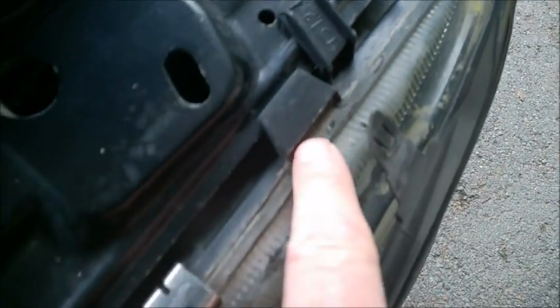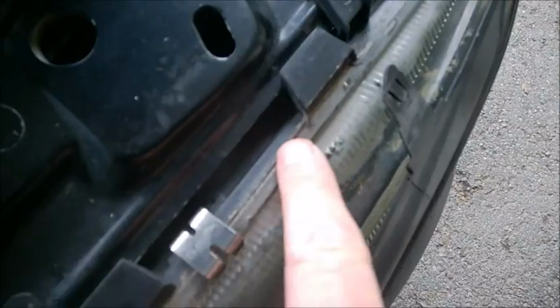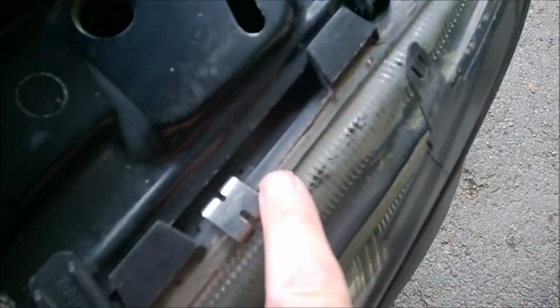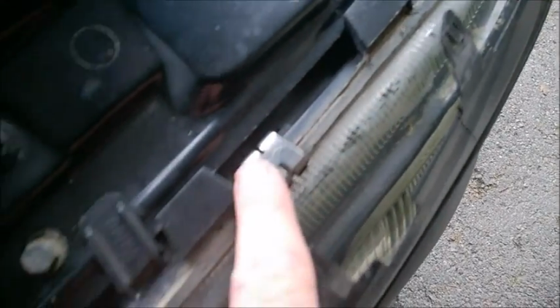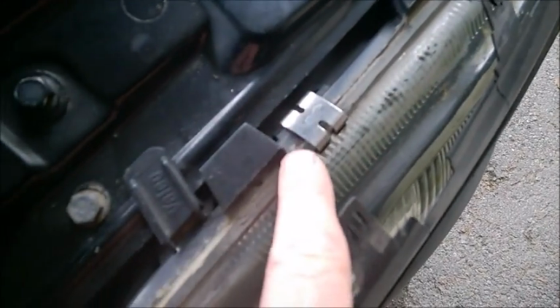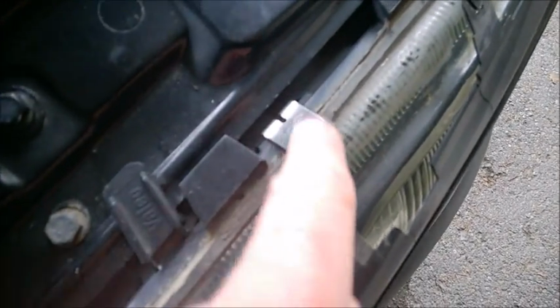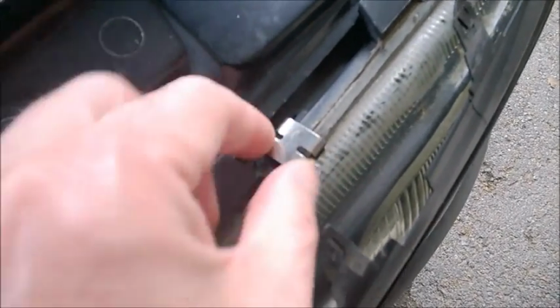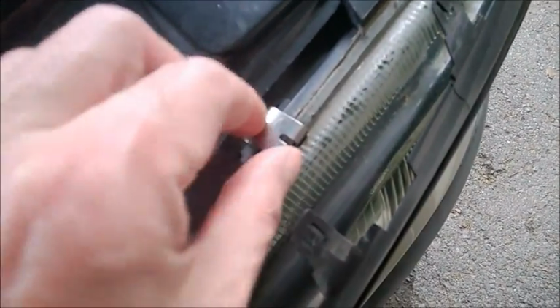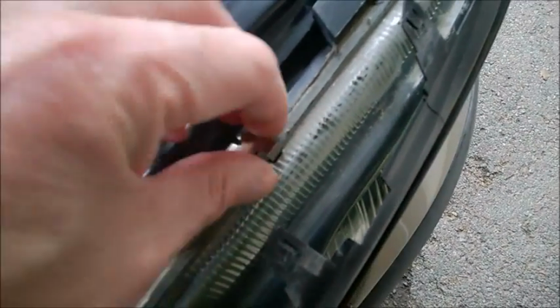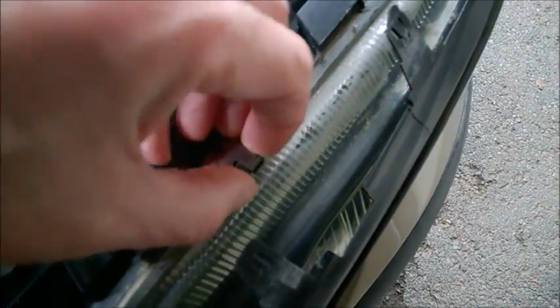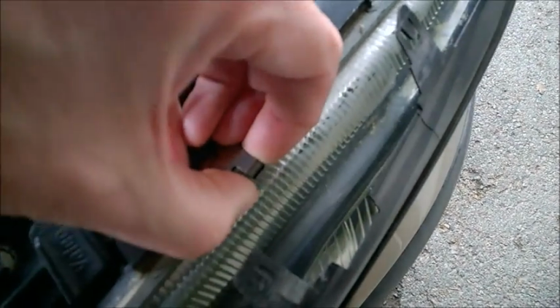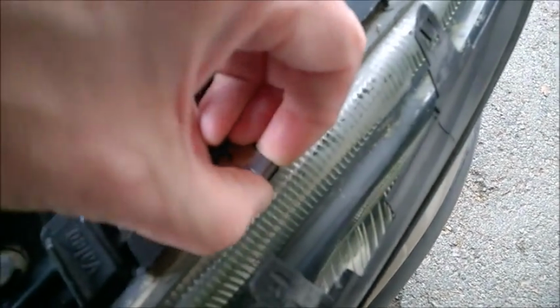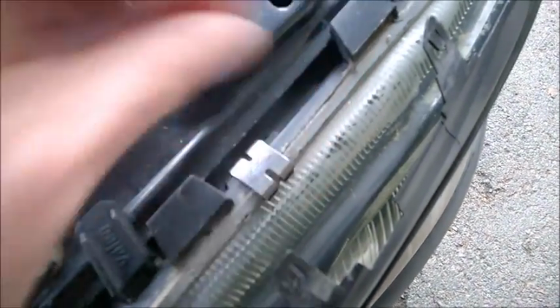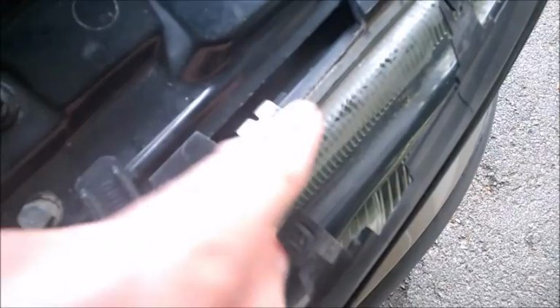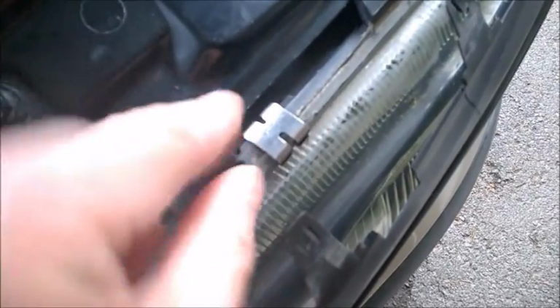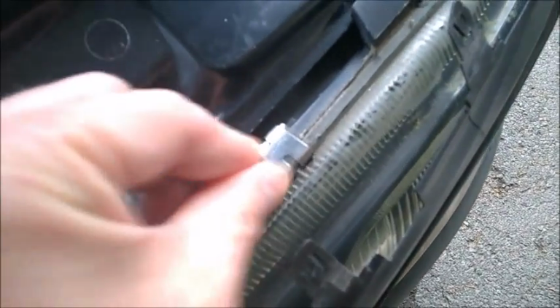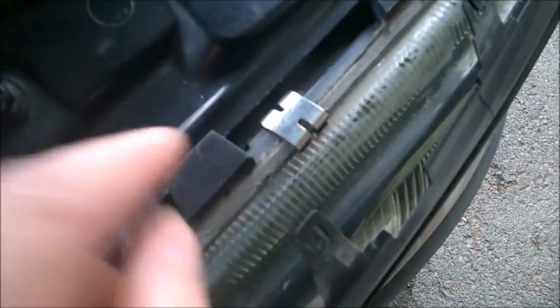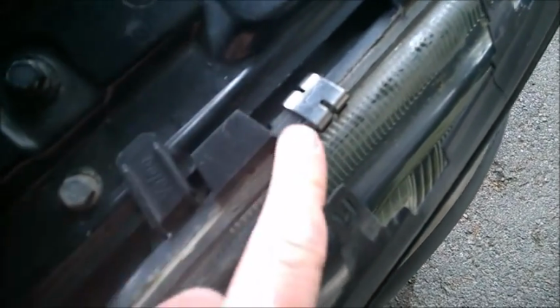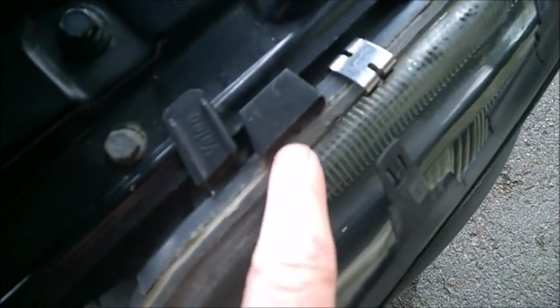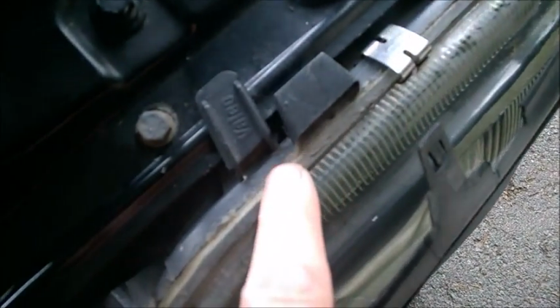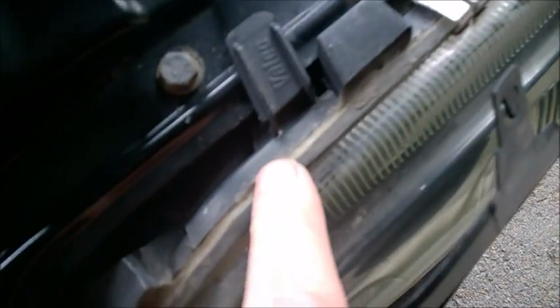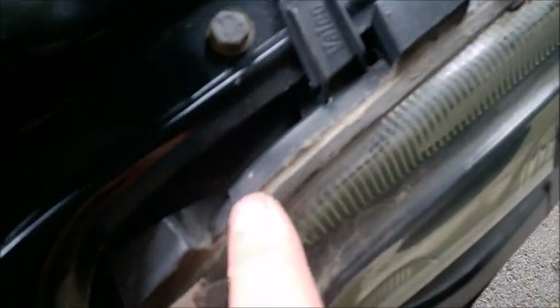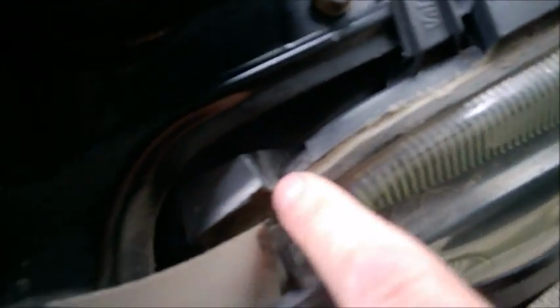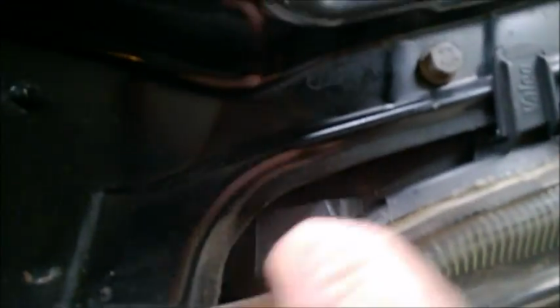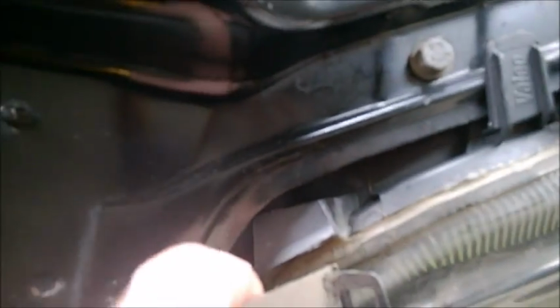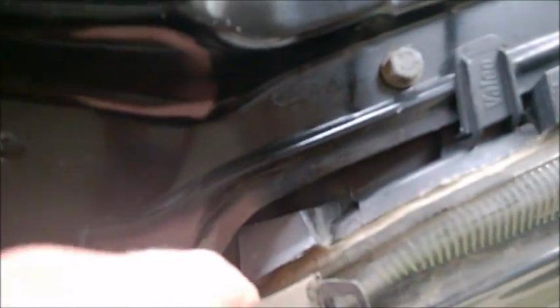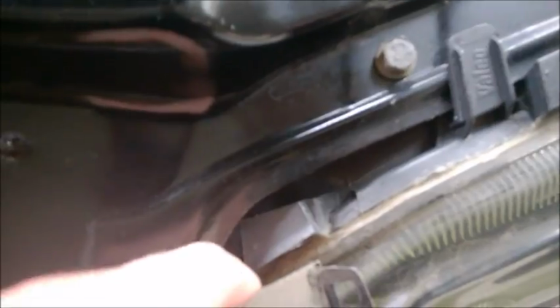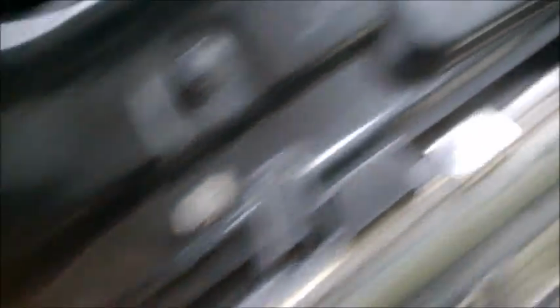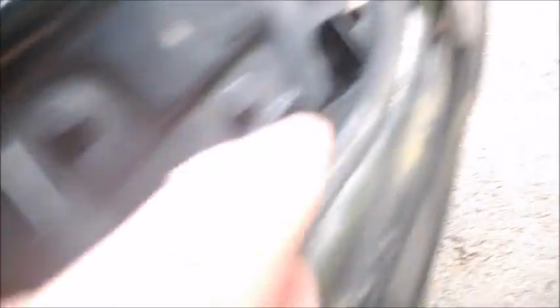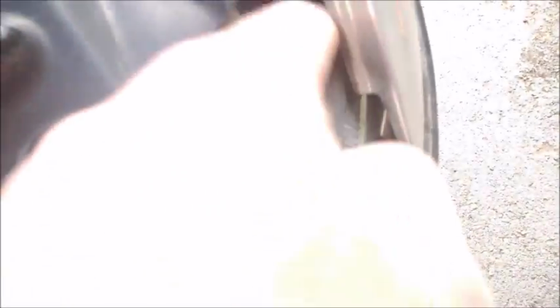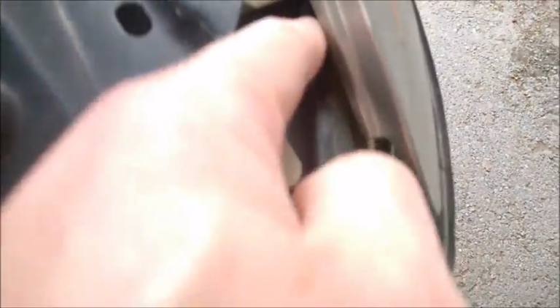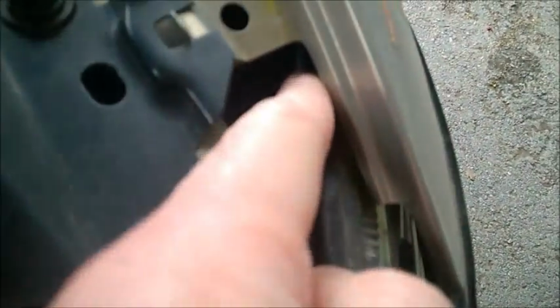Just basically spread it with my finger. You can also remove this thing from there — just pull it. Make sure you spread the silicone all the way as far as you can reach in there.